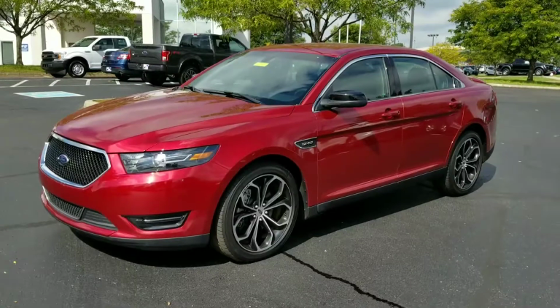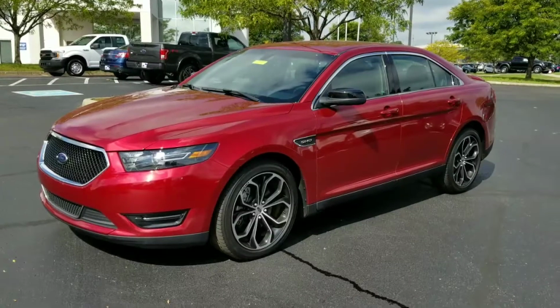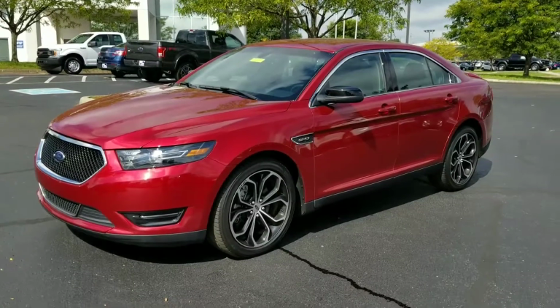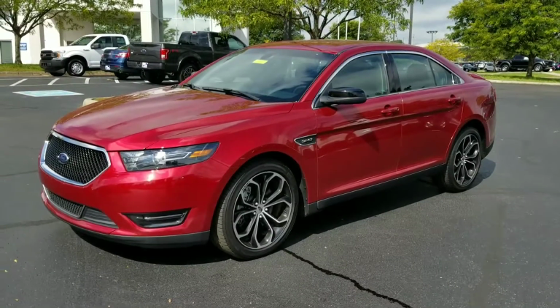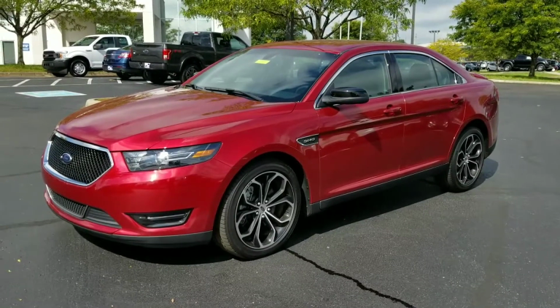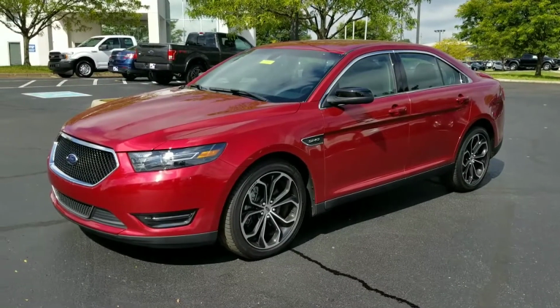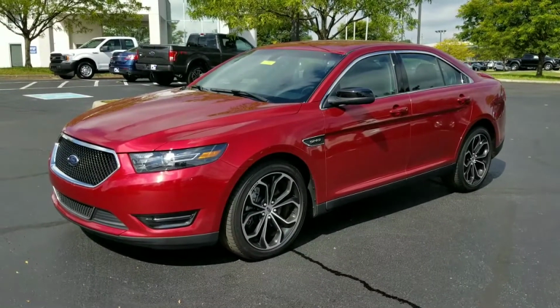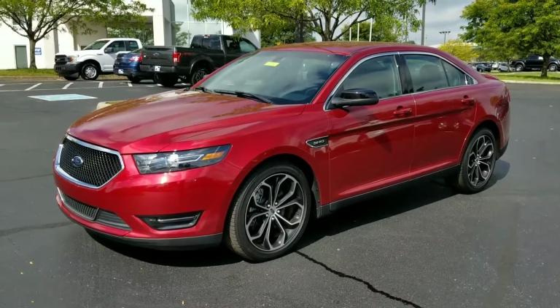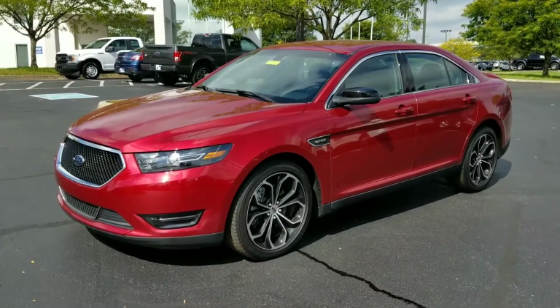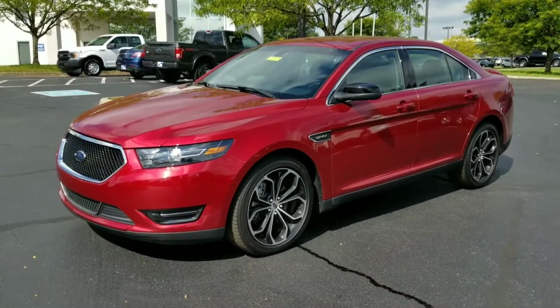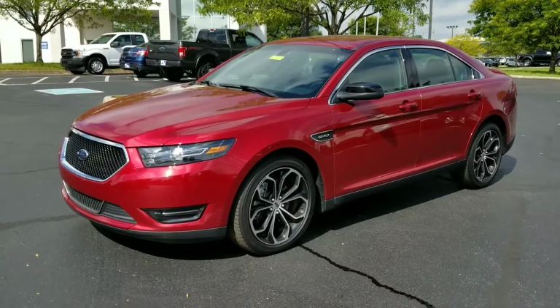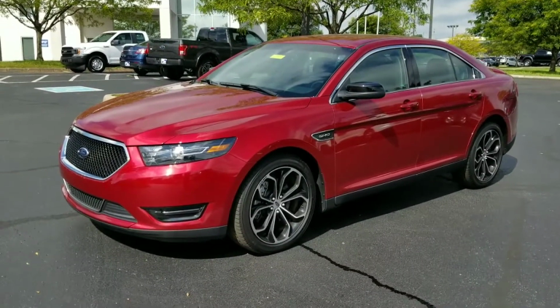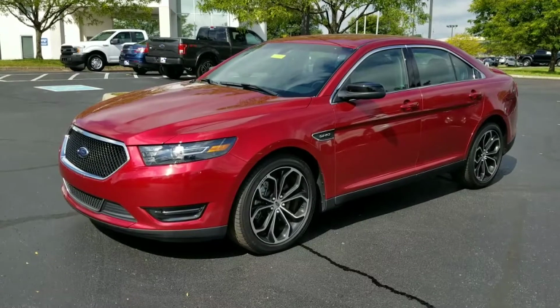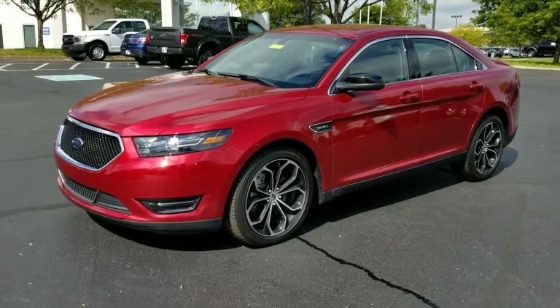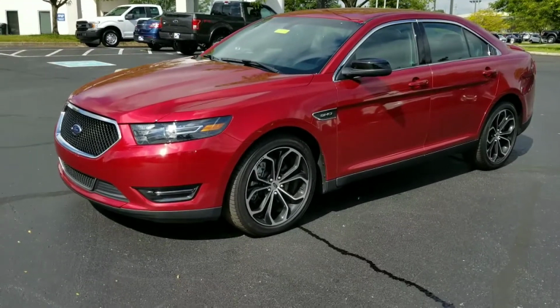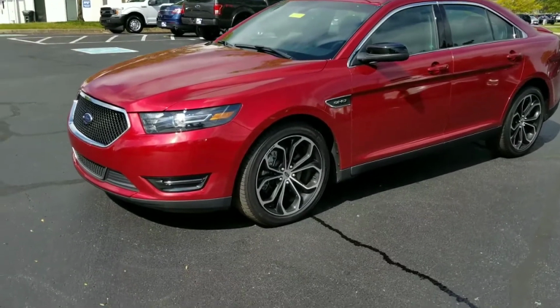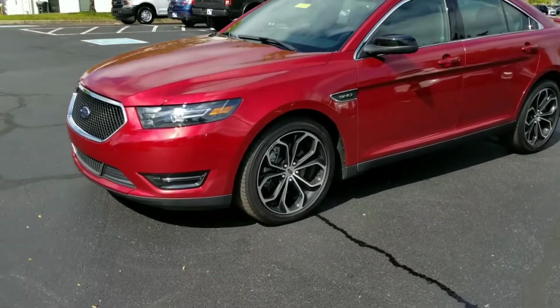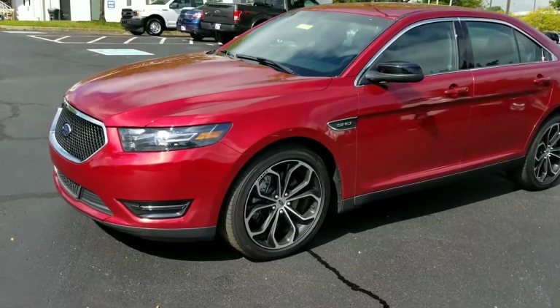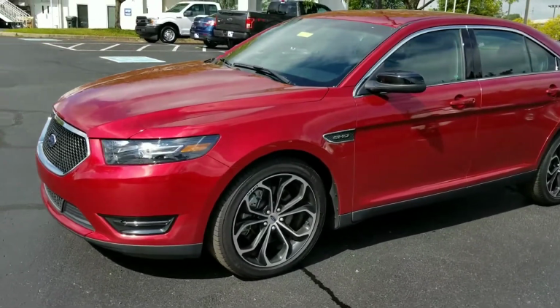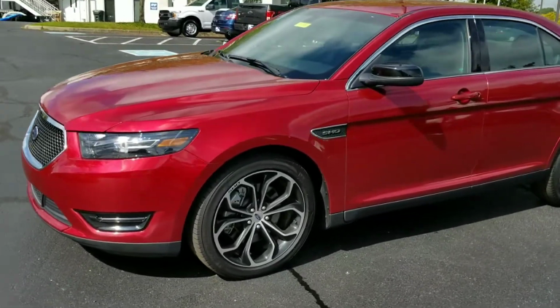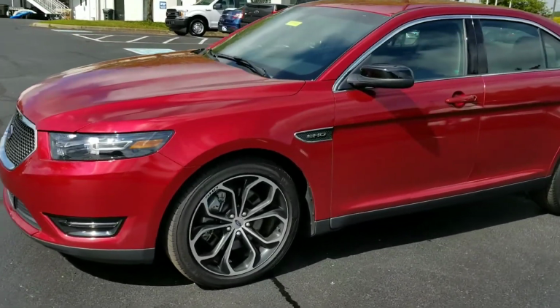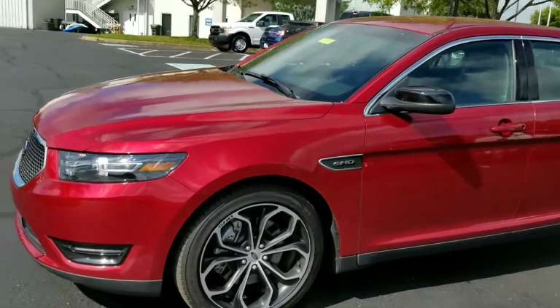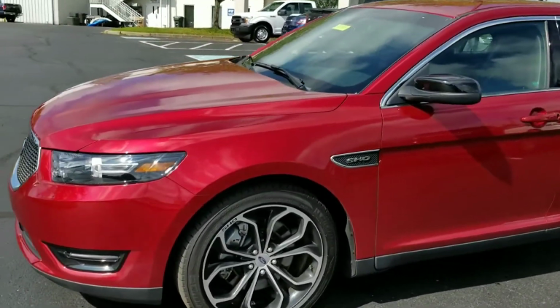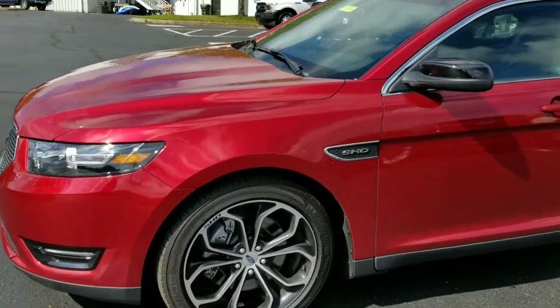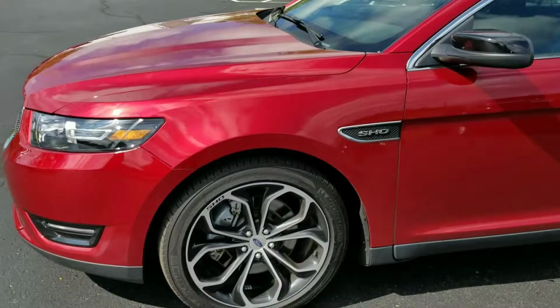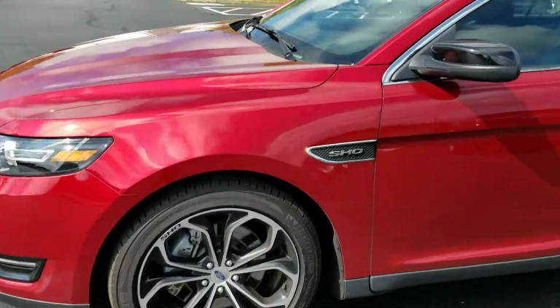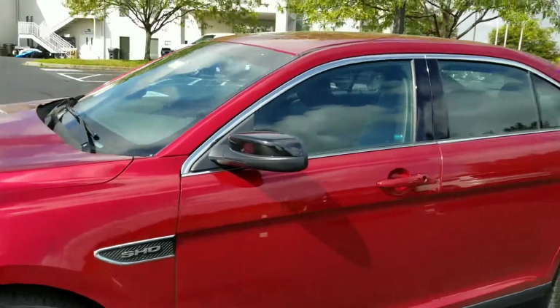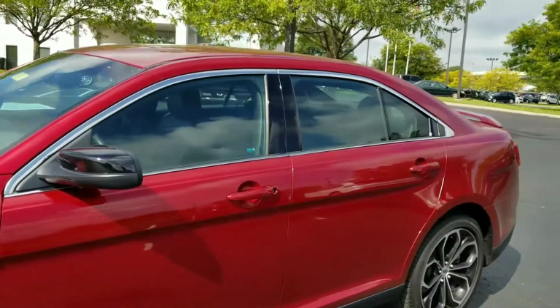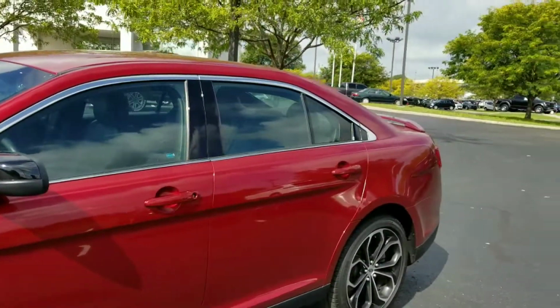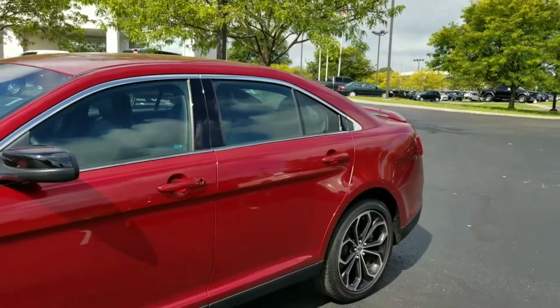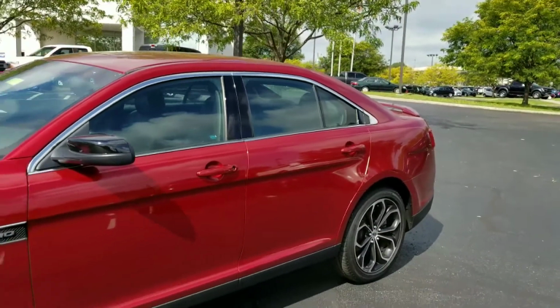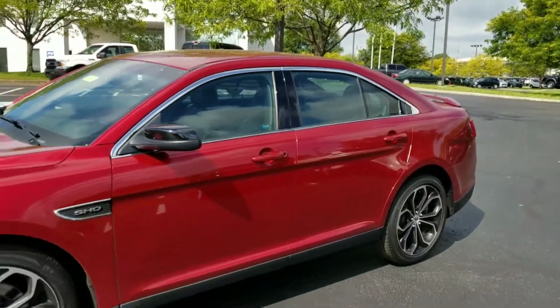Hello everyone, Tom Sumner here at Jack Kane Ford. I want to show you this brand new arrival 2015 SHO. This is the performance version of the Ford Taurus.